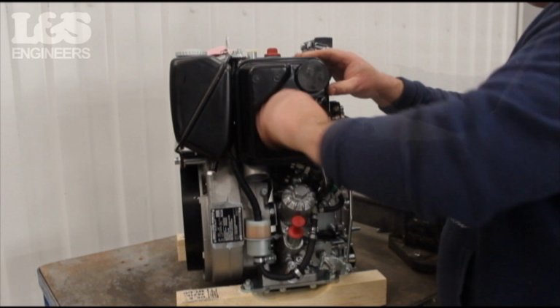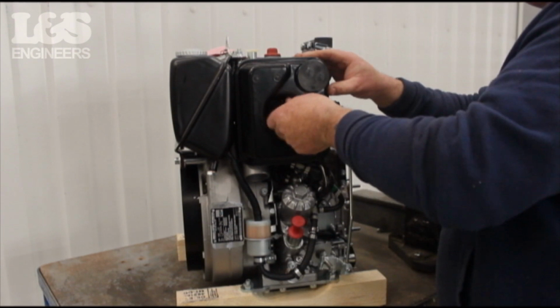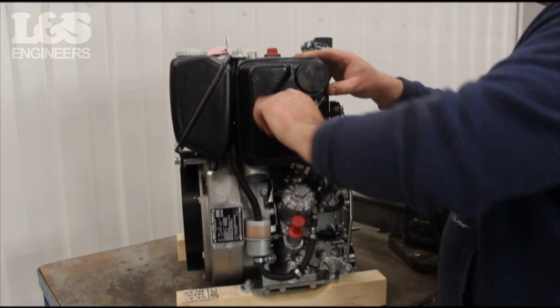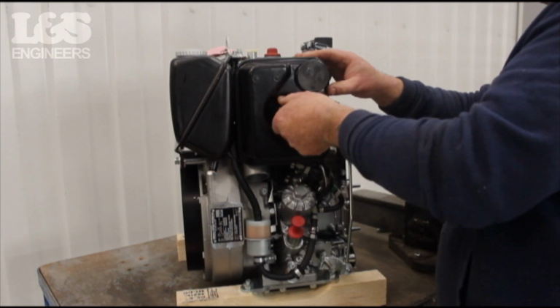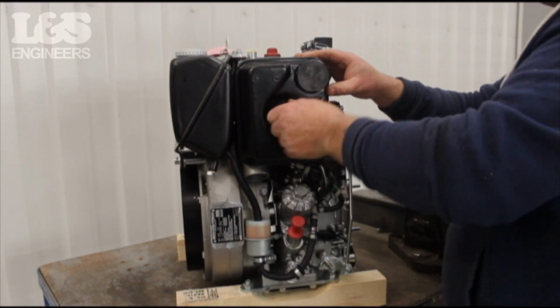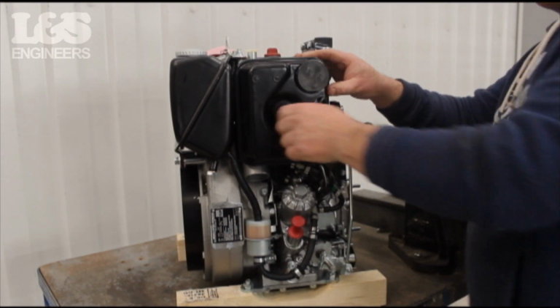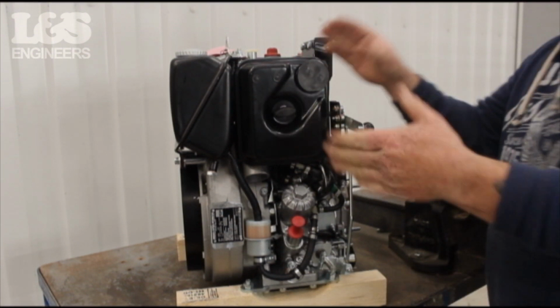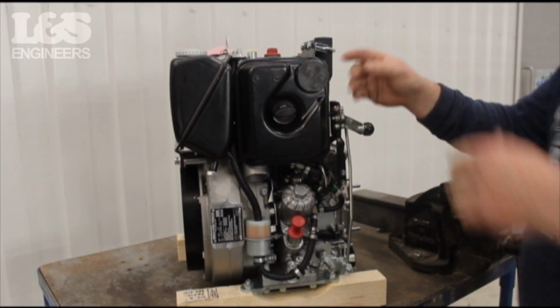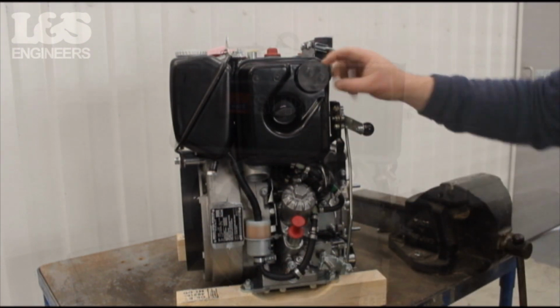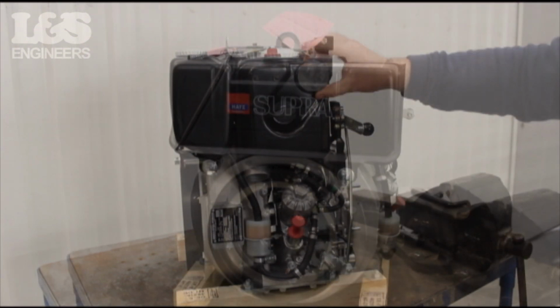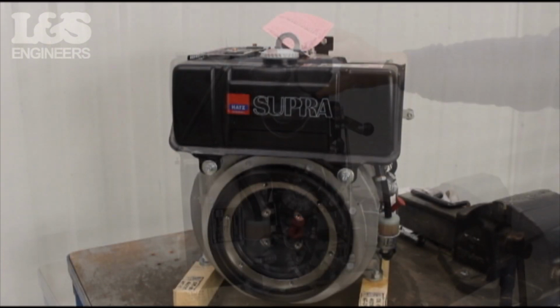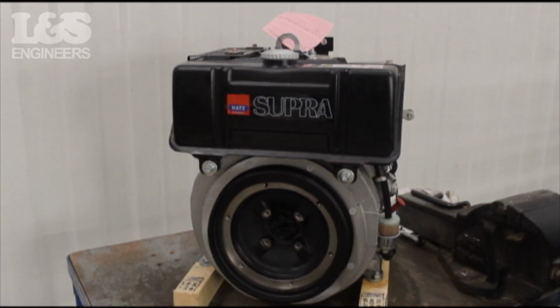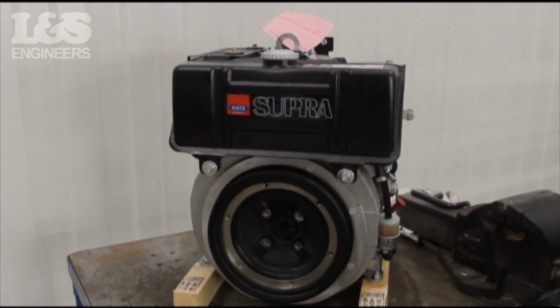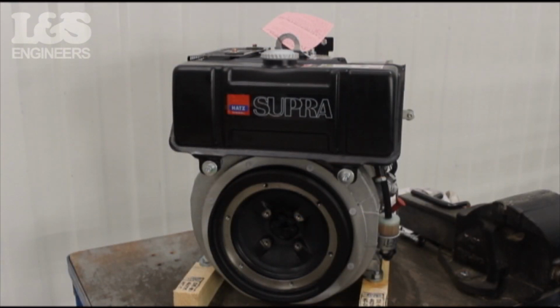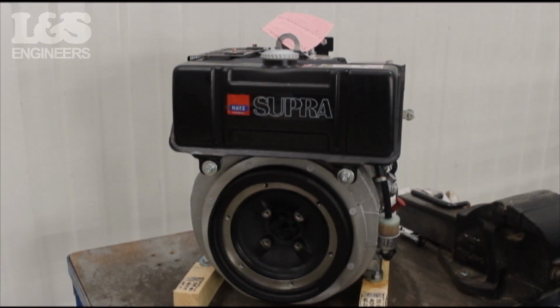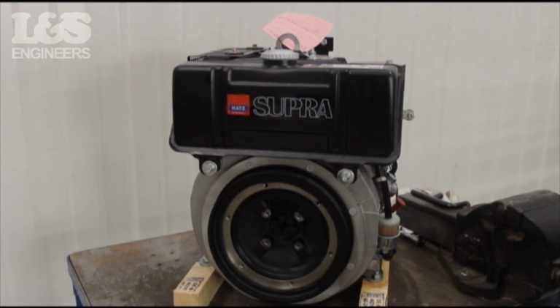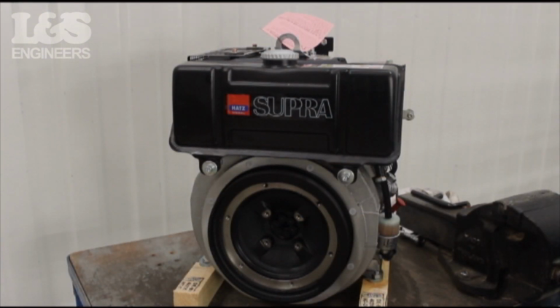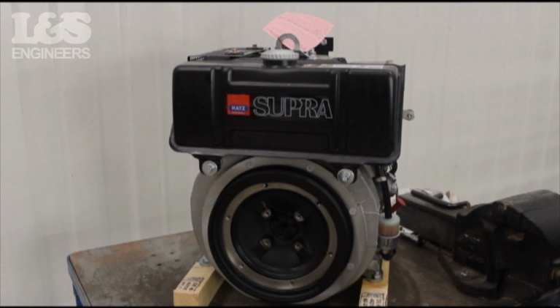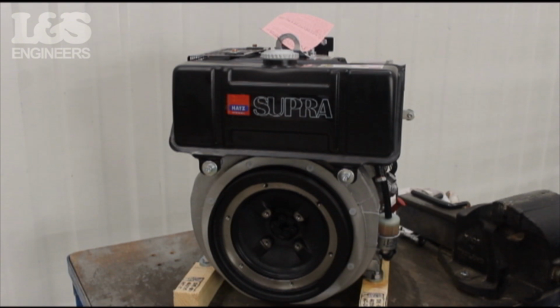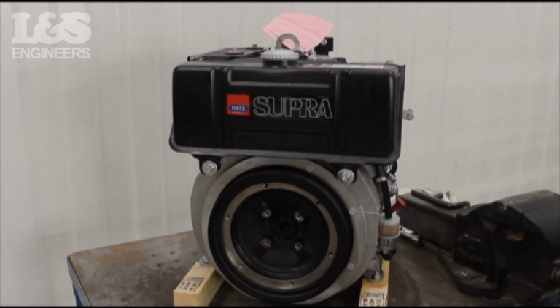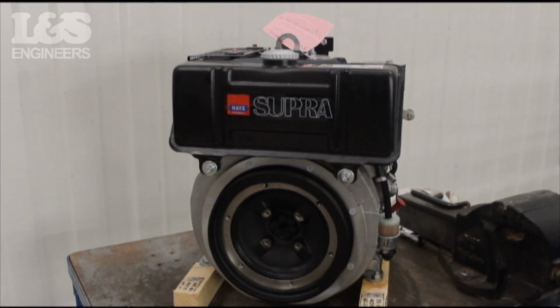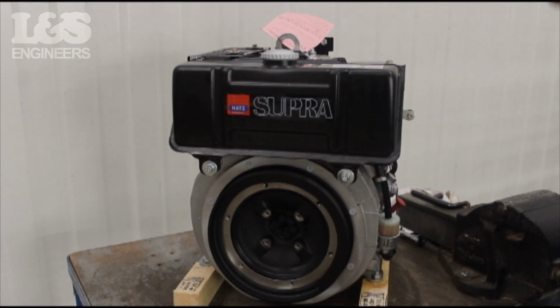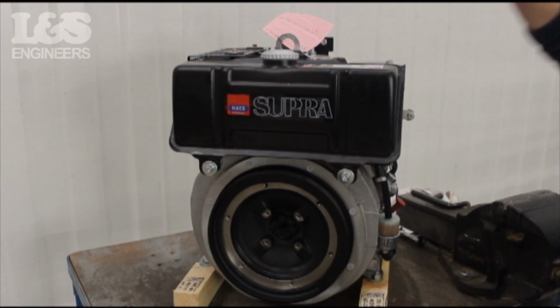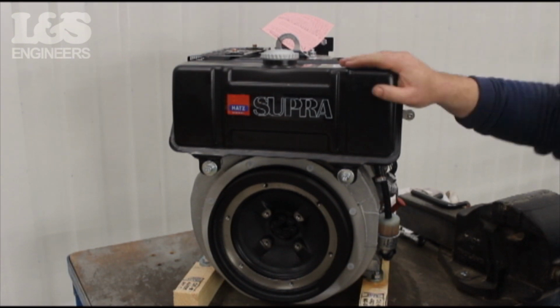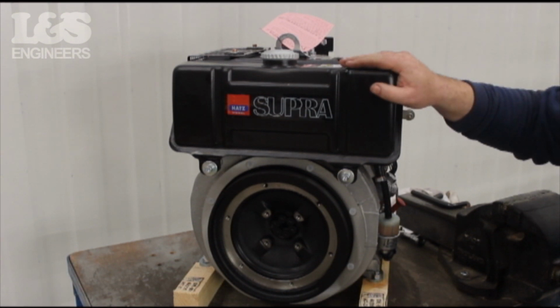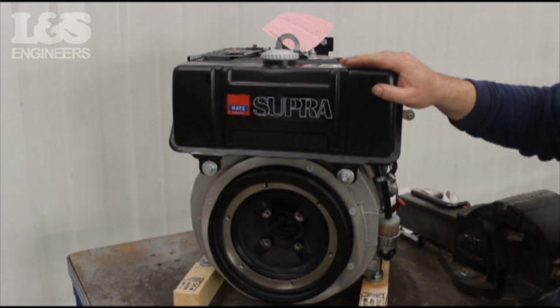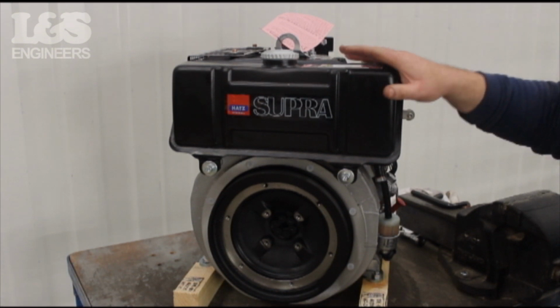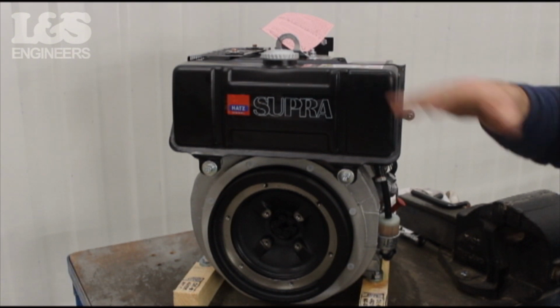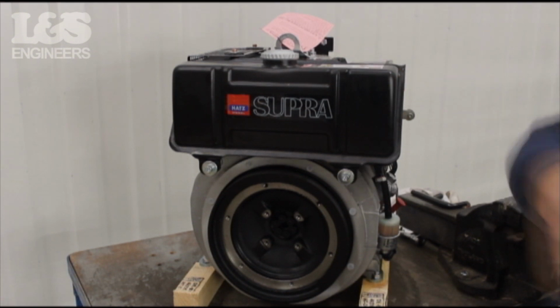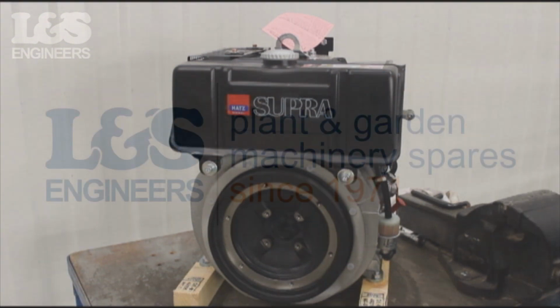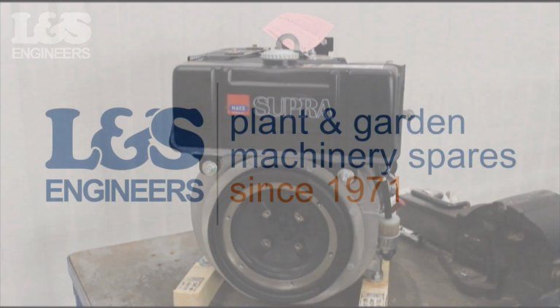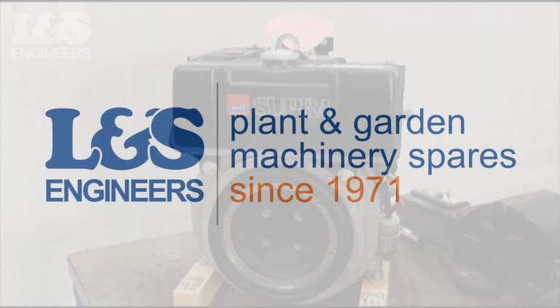That's how you change the air filter on a HATS 1D42SS engine. All the parts and tools needed for this task are listed in the description below. Please like, share and subscribe if you found this video helpful.